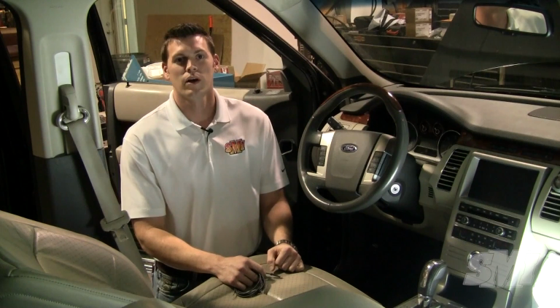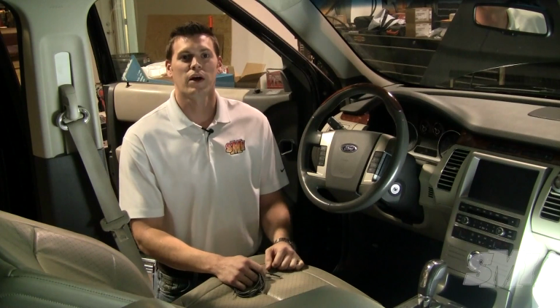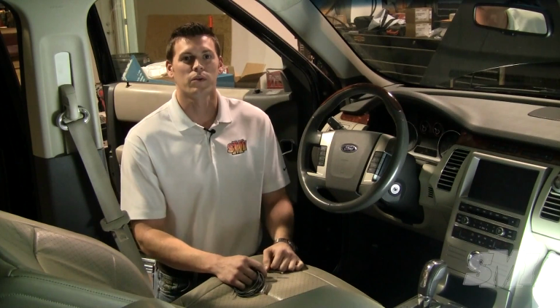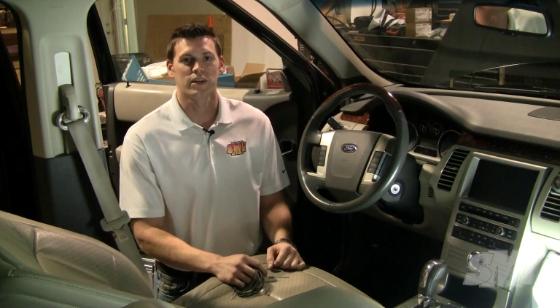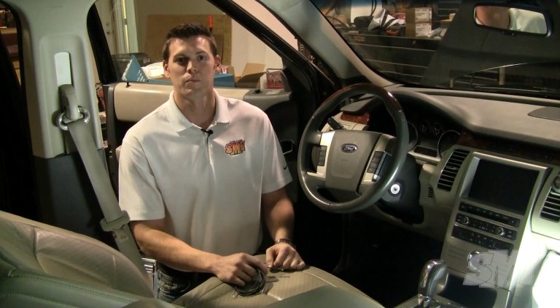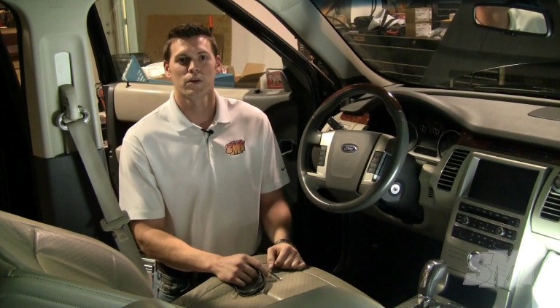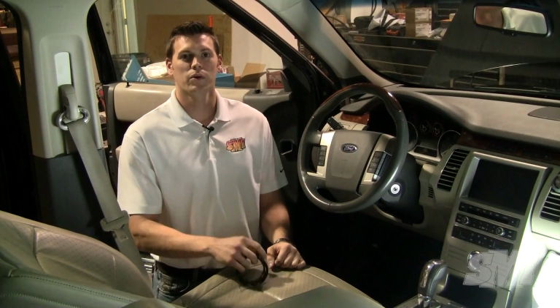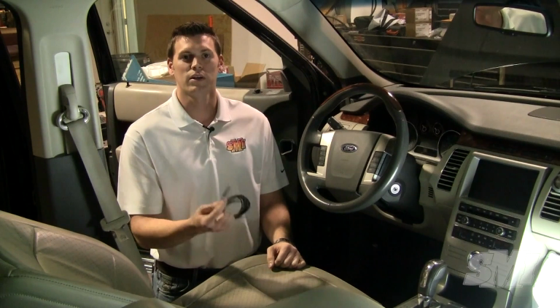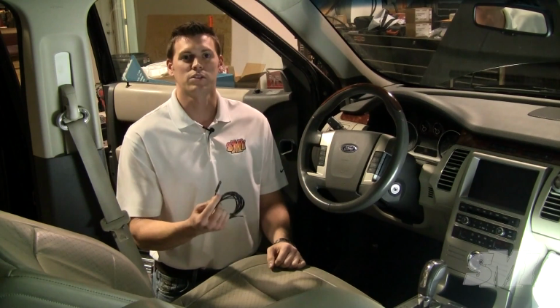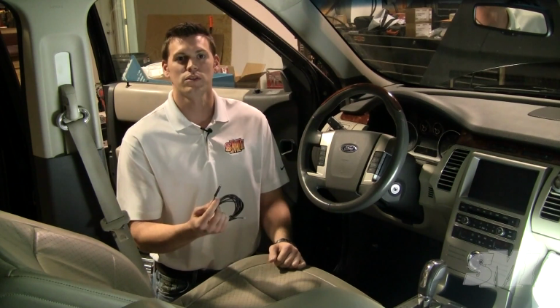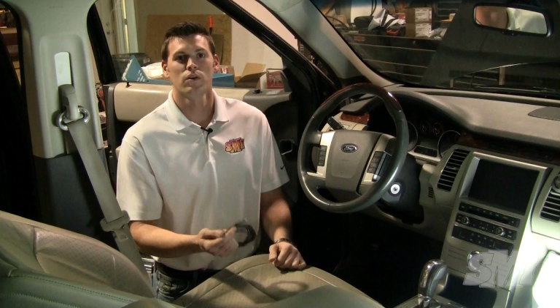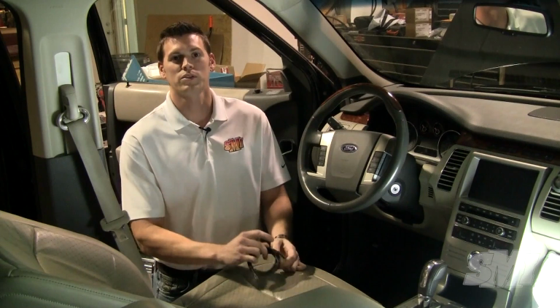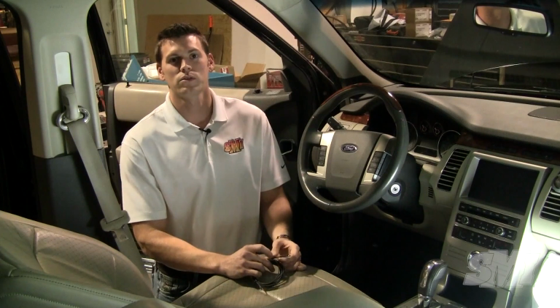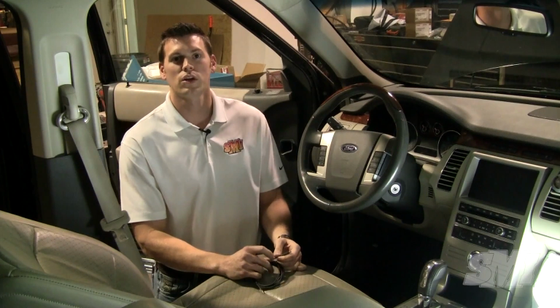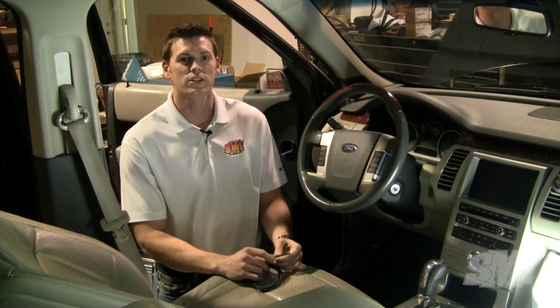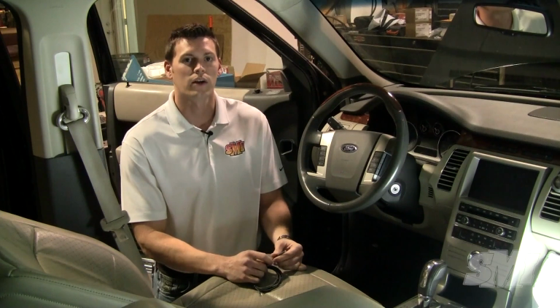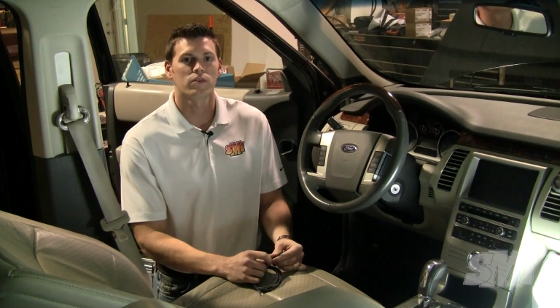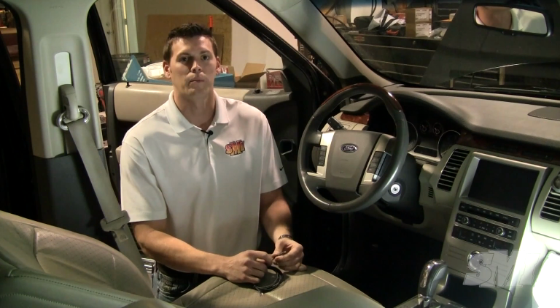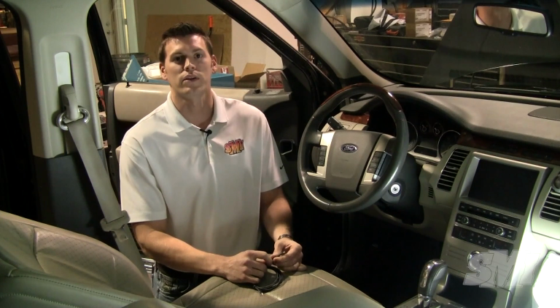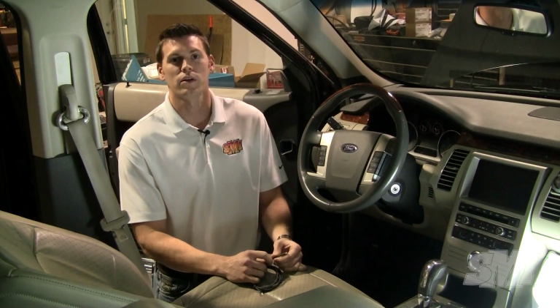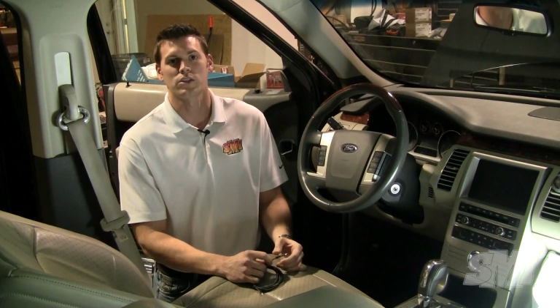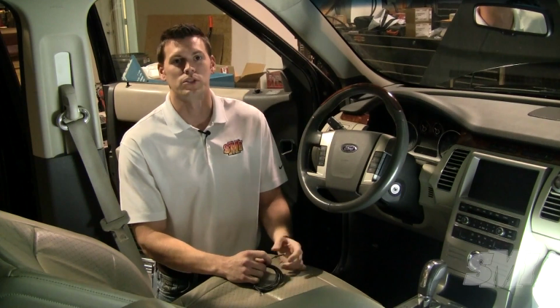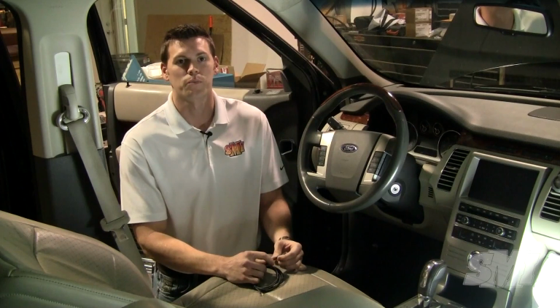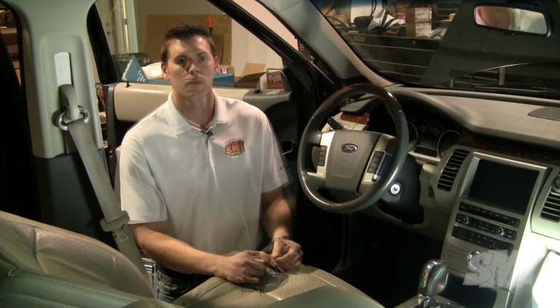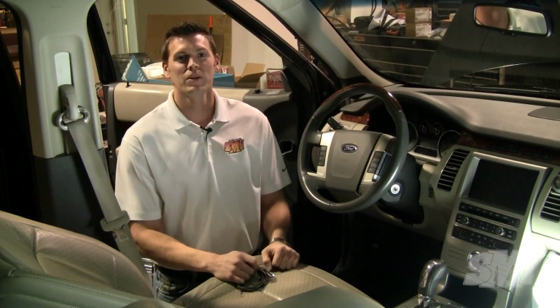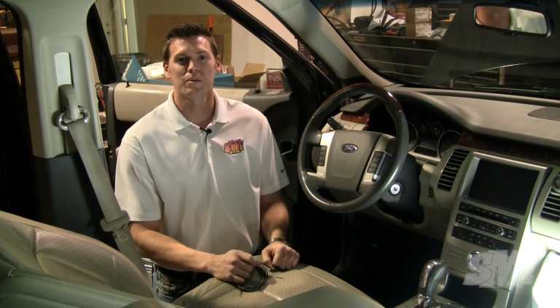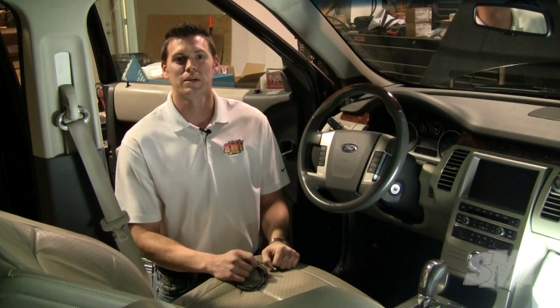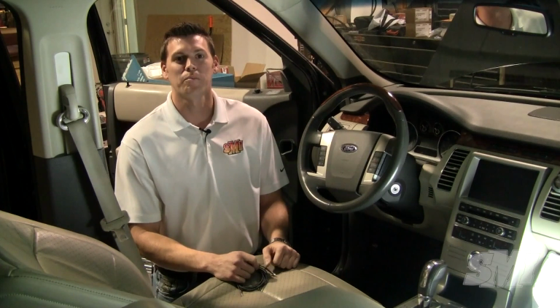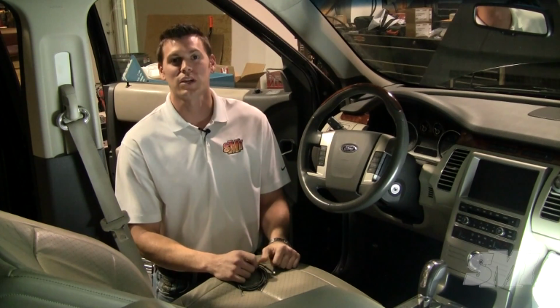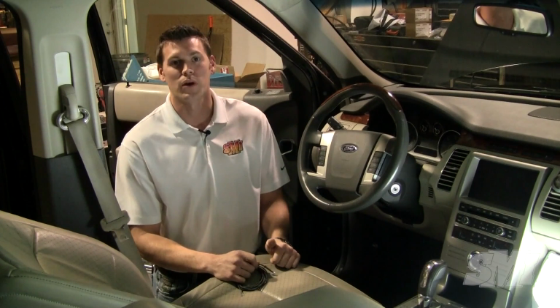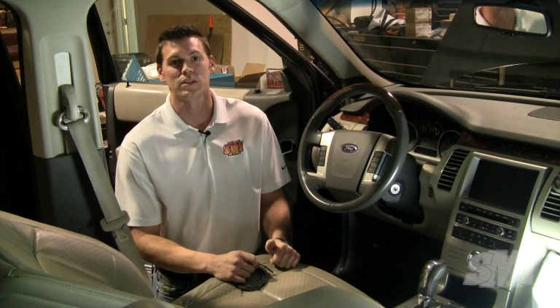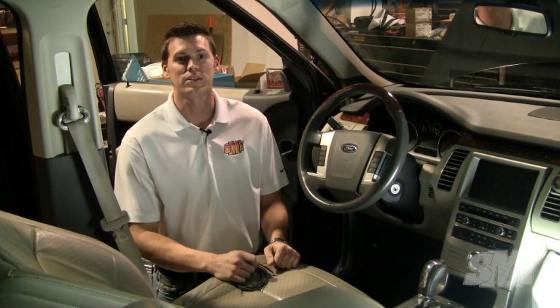Hi, I'm Kyle here with another tech tip. Today we're going to take a look at the reed switch. The reed switch turns the notification light on and off by monitoring the actuator position. I'm going to show you a couple pro tips to help make the installation process even easier.